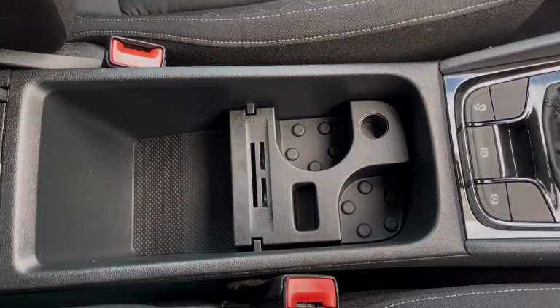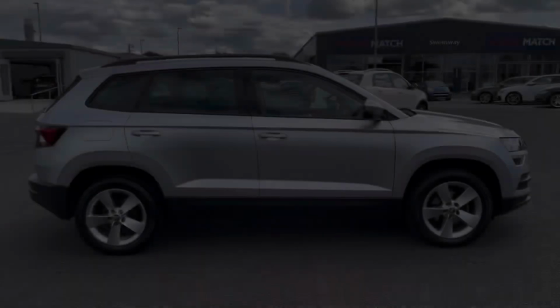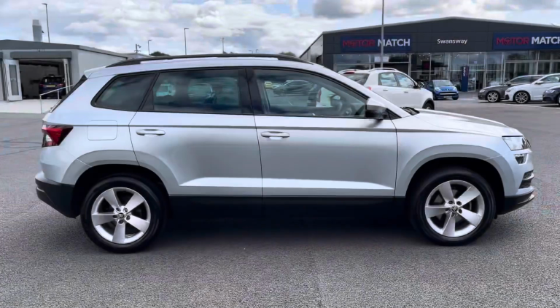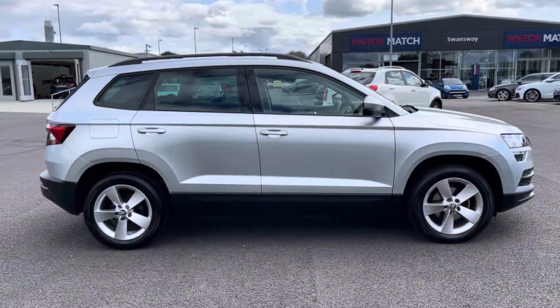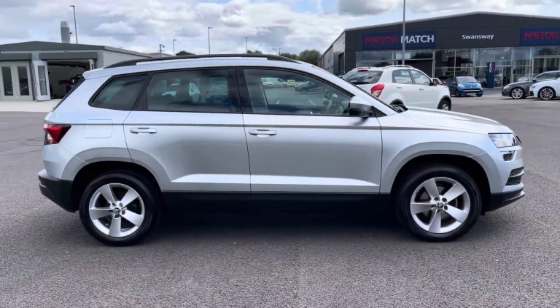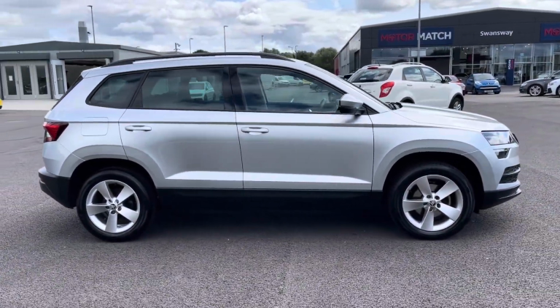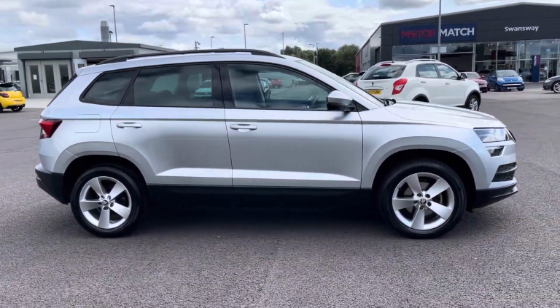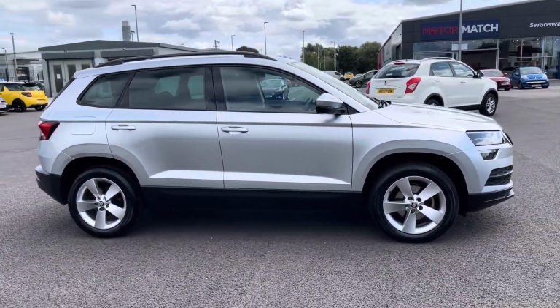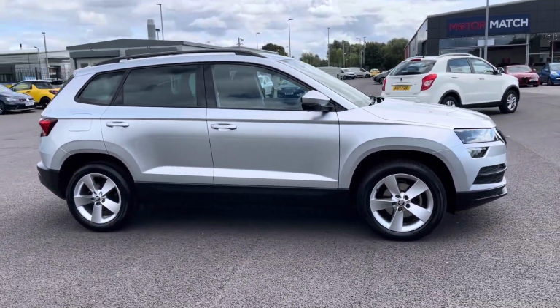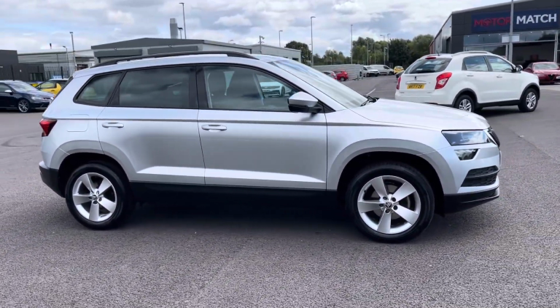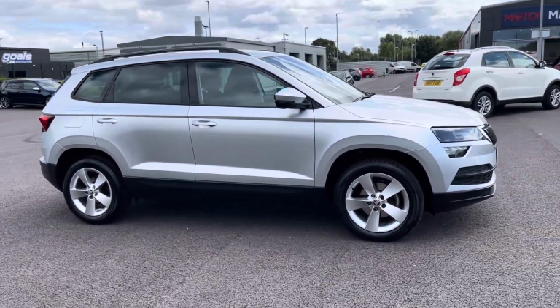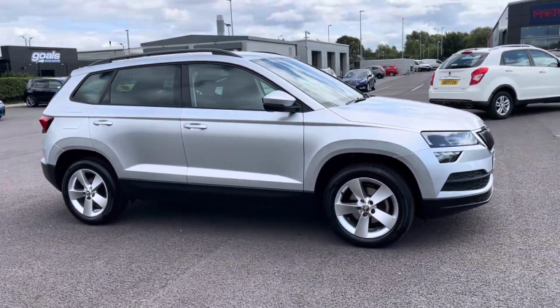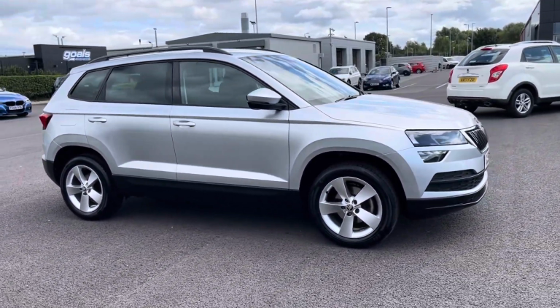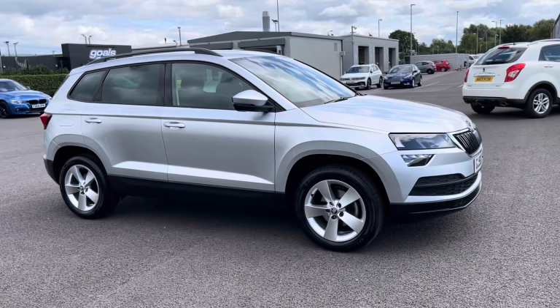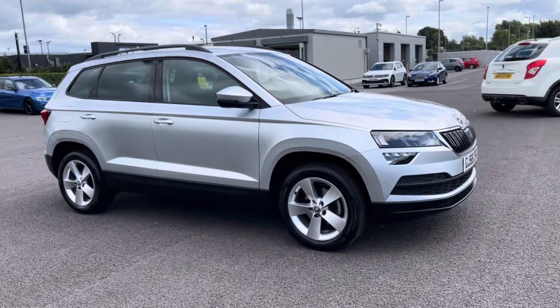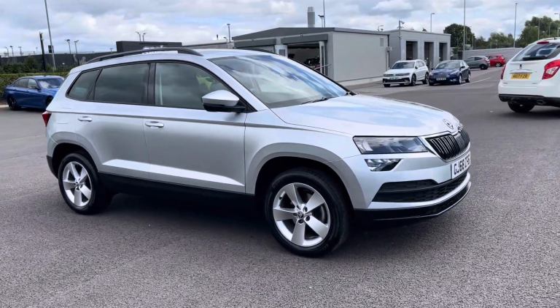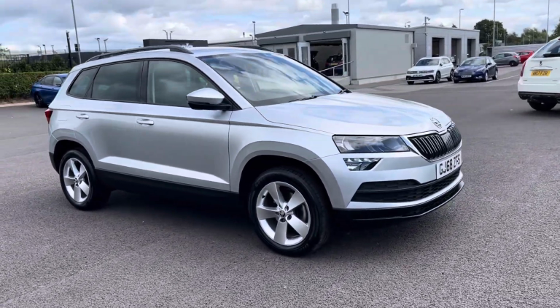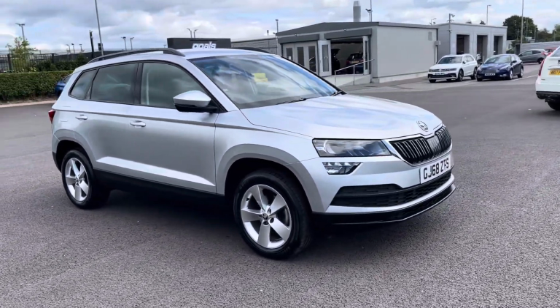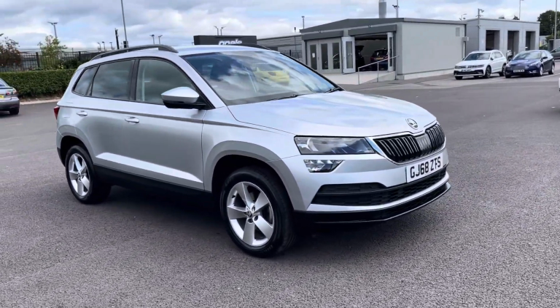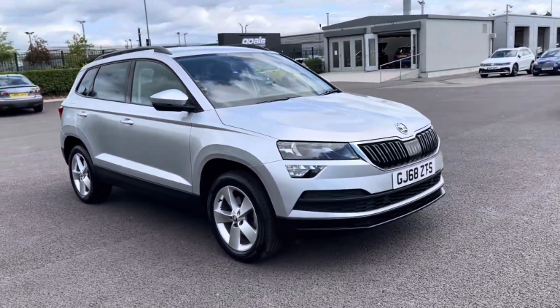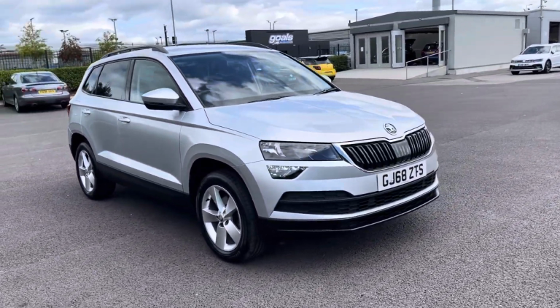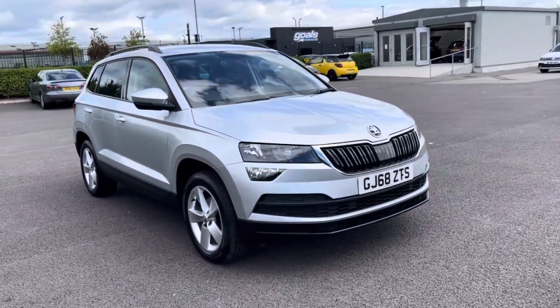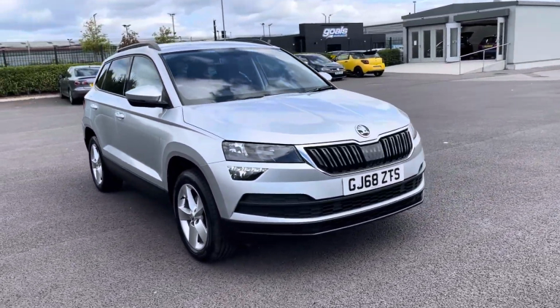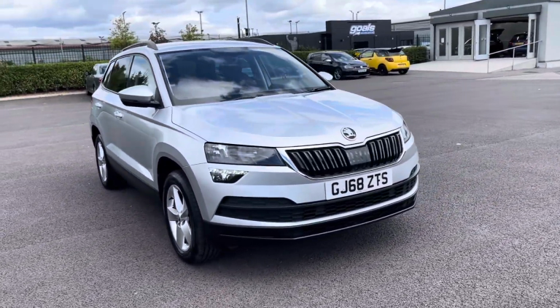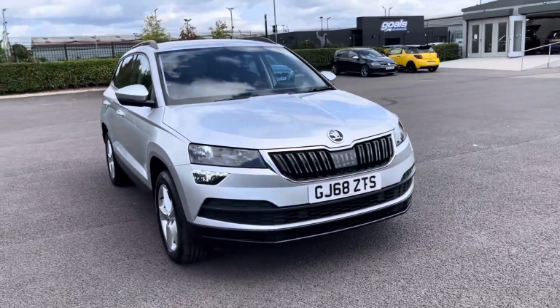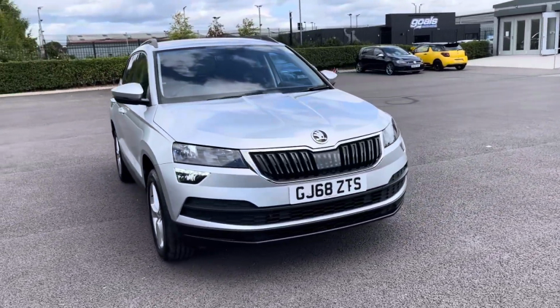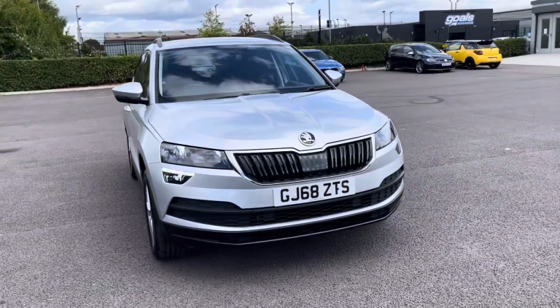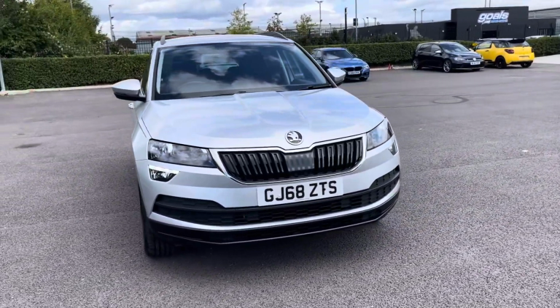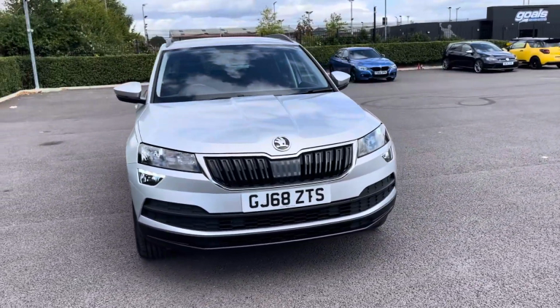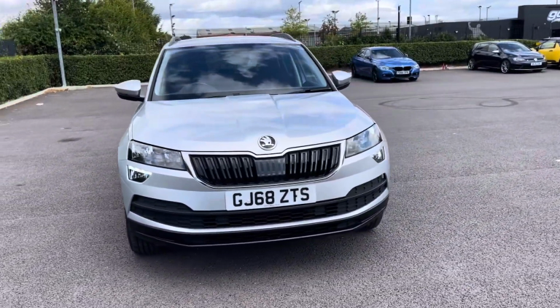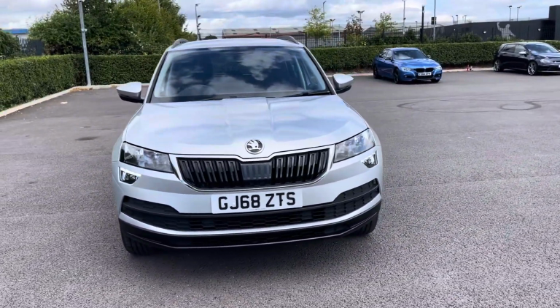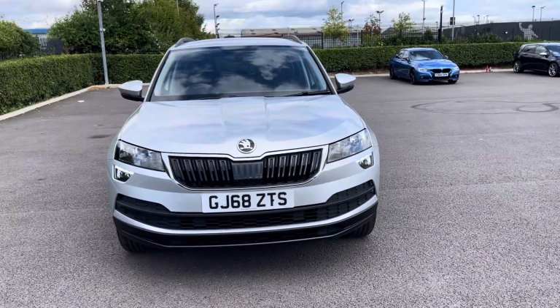Thank you for watching this walkthrough video of the Skoda Karoq ACT-SE. If you'd like any more information on this vehicle, please contact our sales team here at Motormatch Chester.